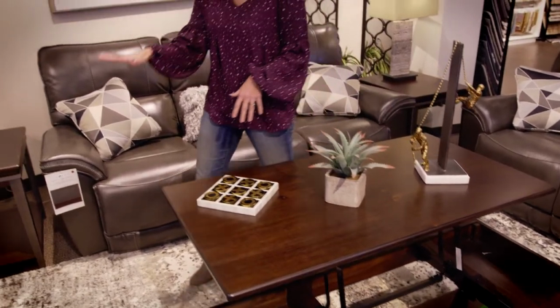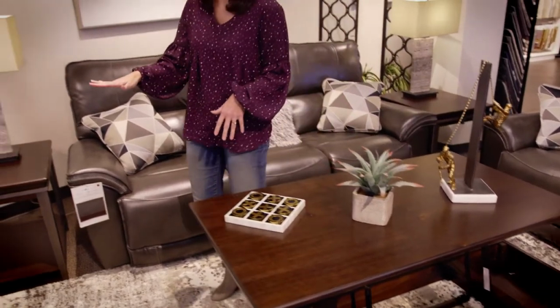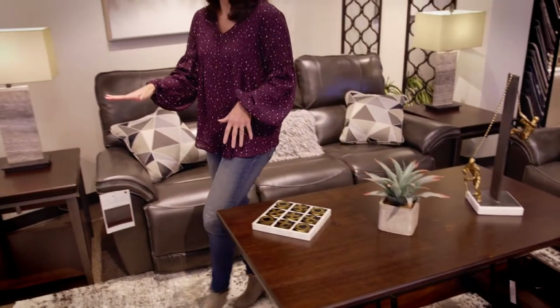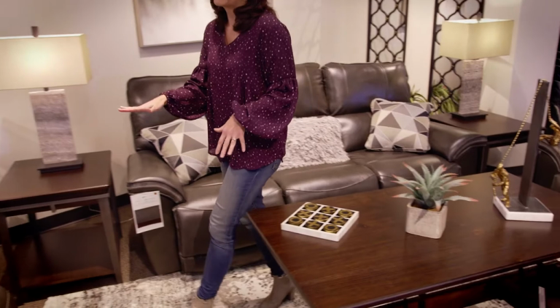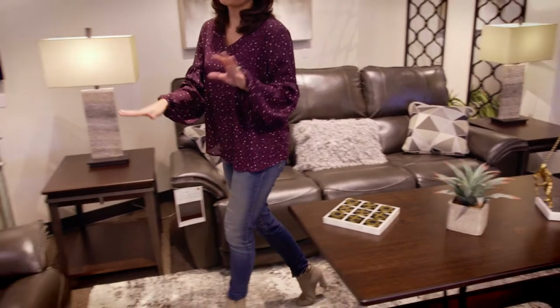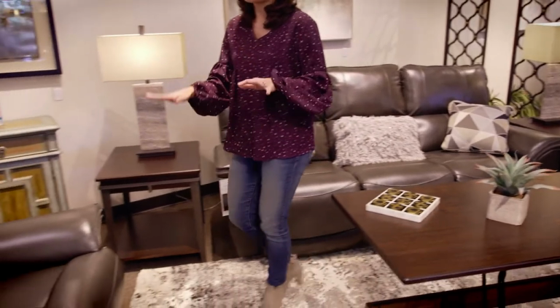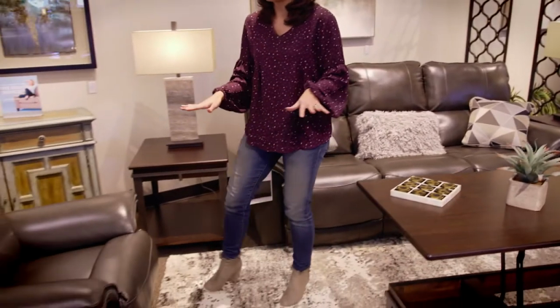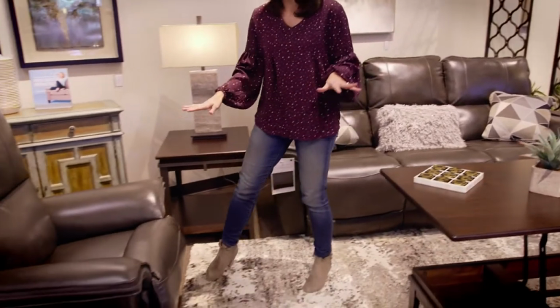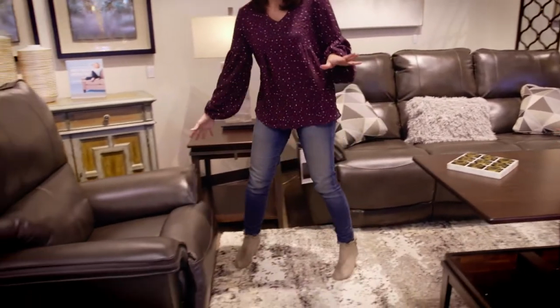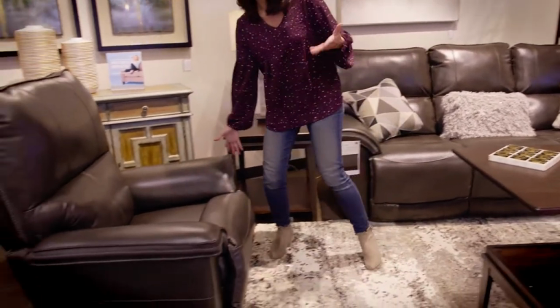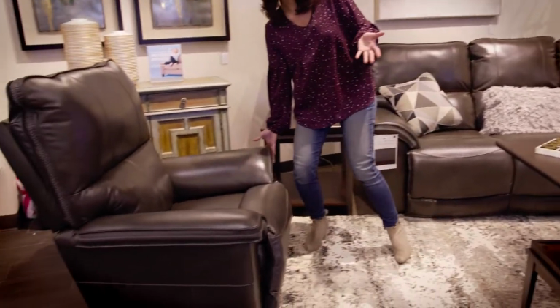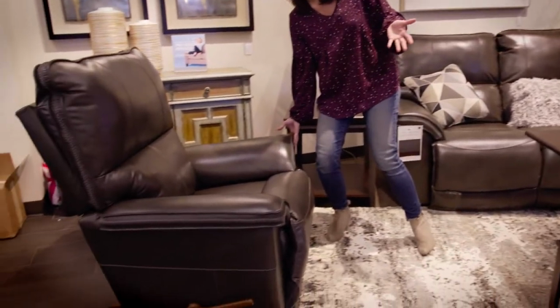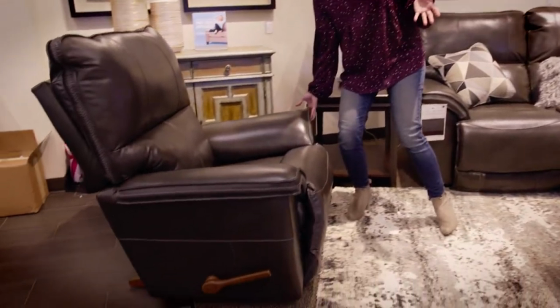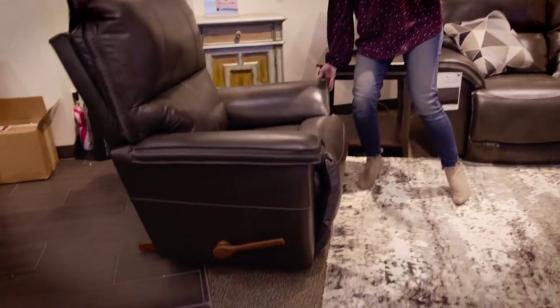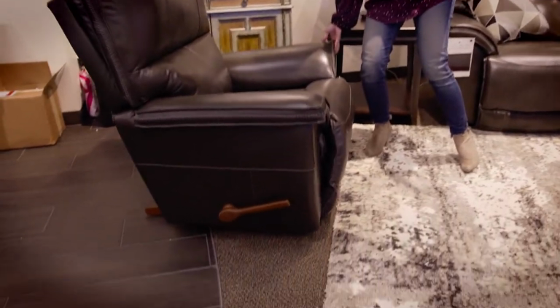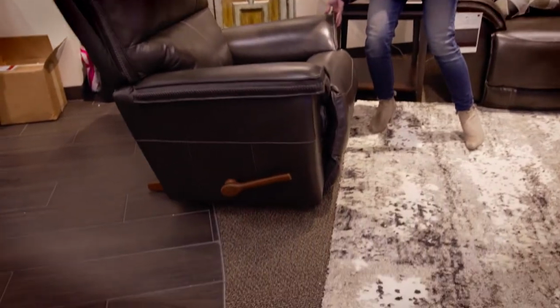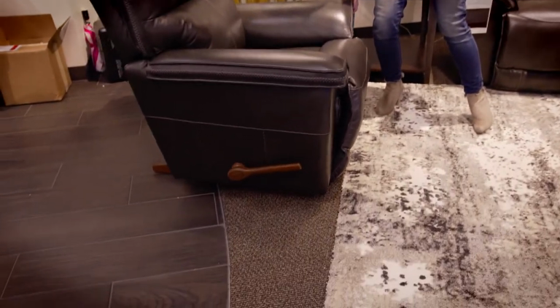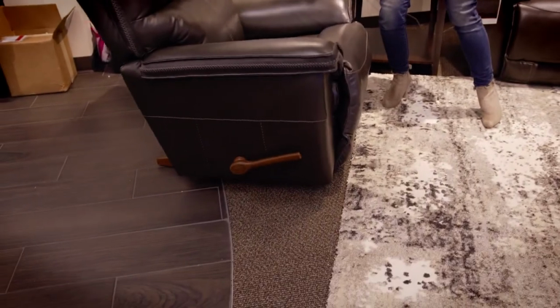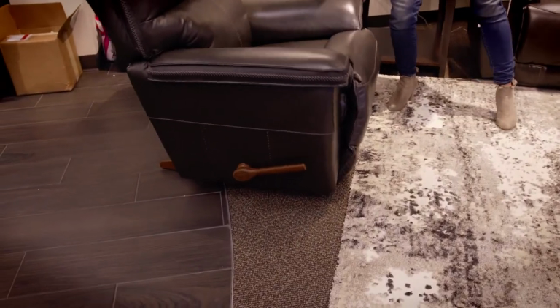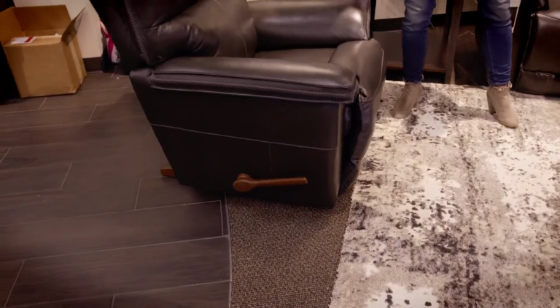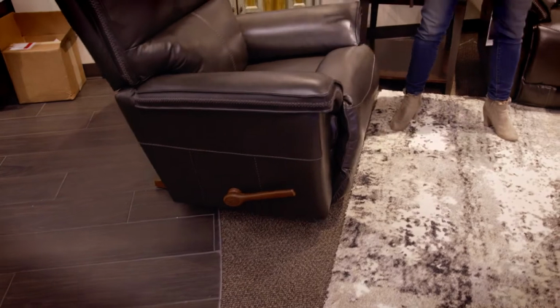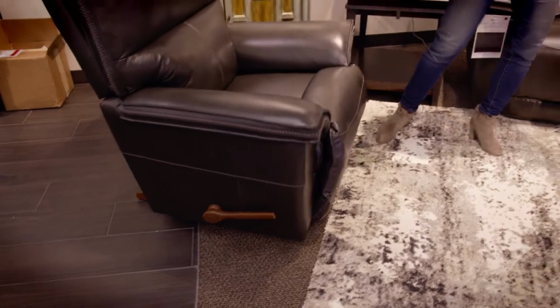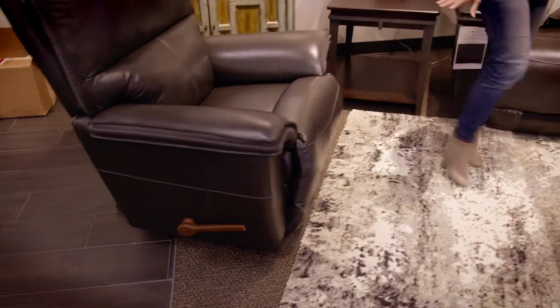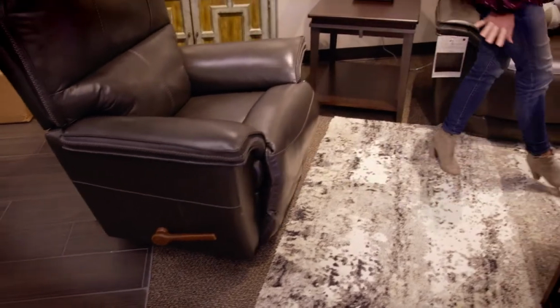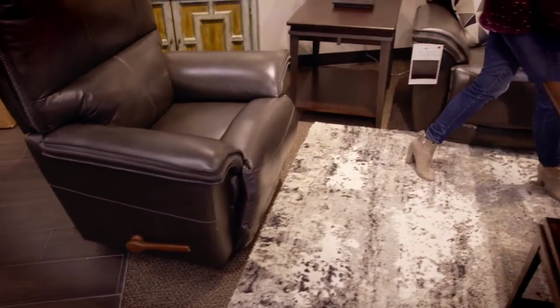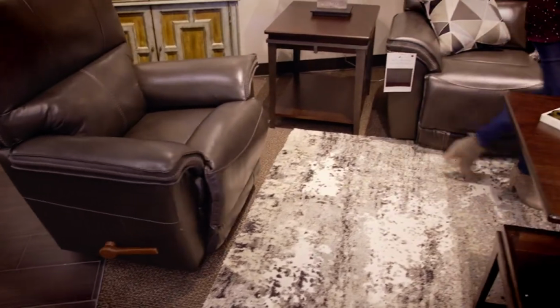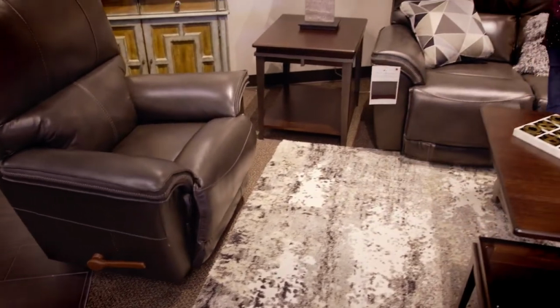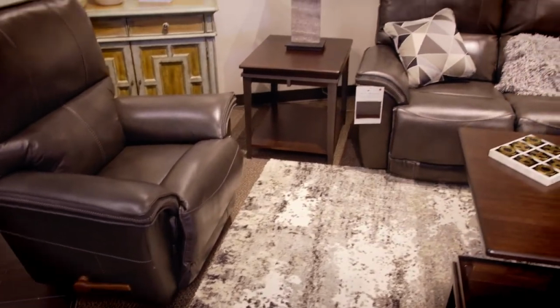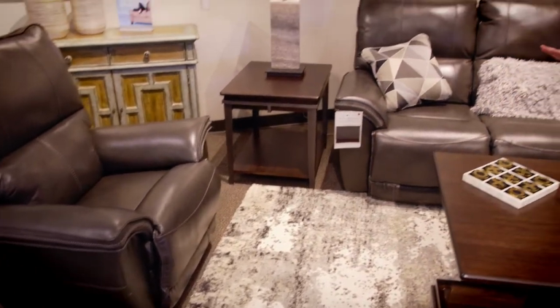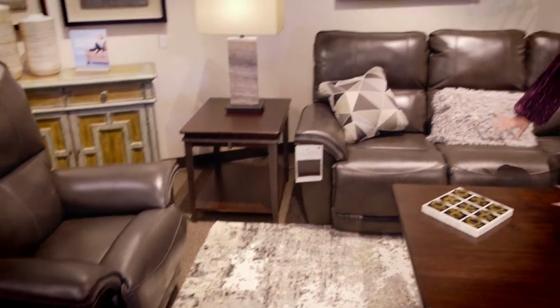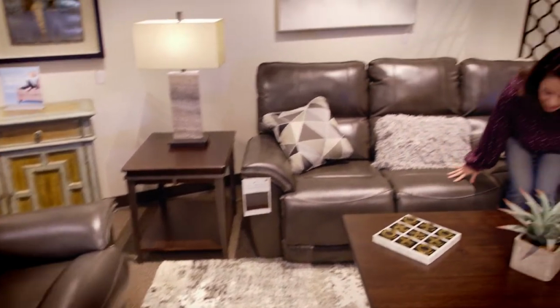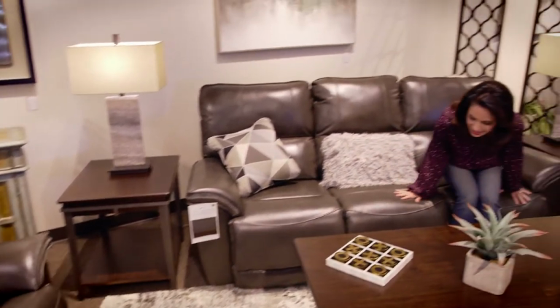Love the option to have the rocker recliner, because when we had our first kid we didn't get a rocking chair — we actually got a rocking recliner. It was so nice, and then you come over to this.